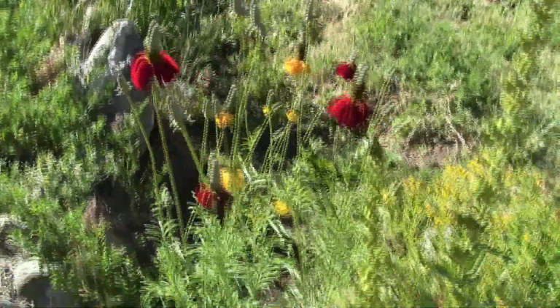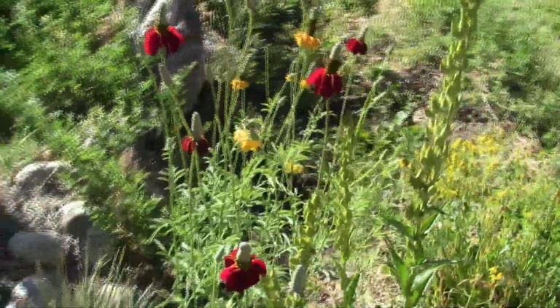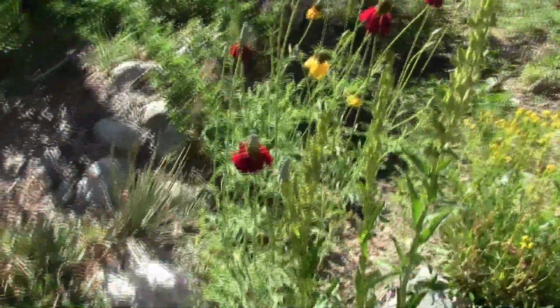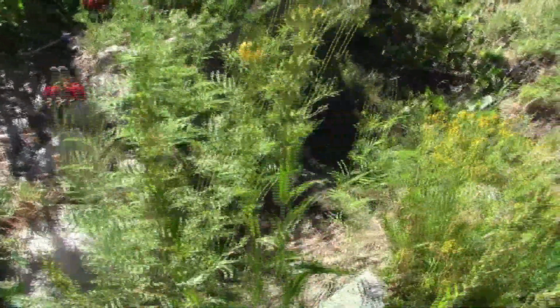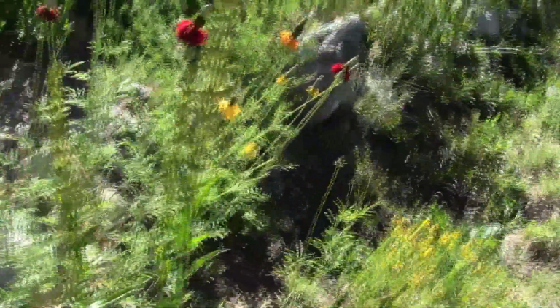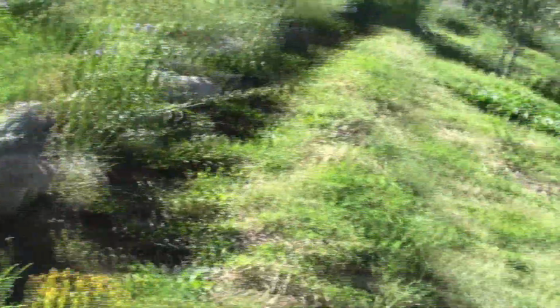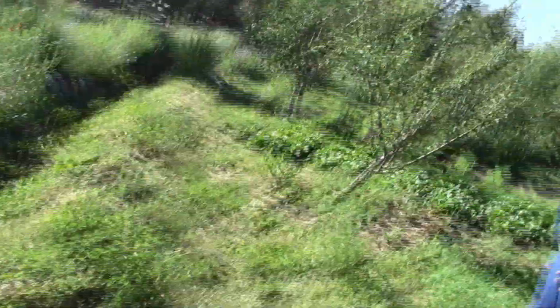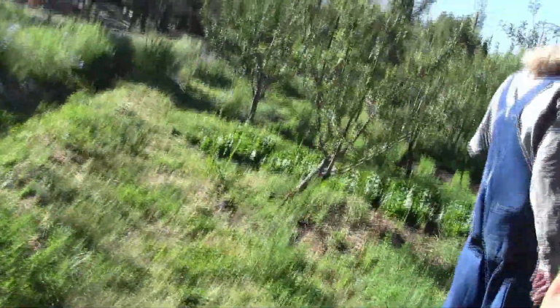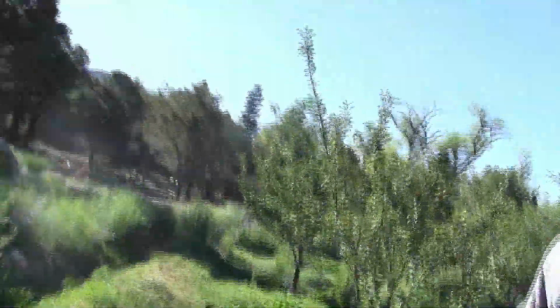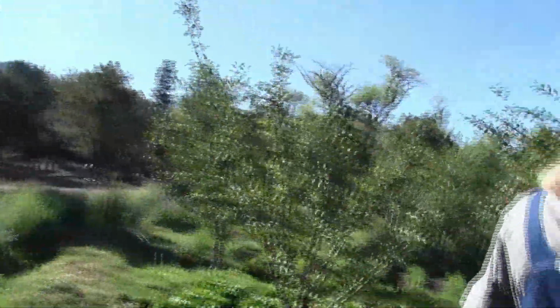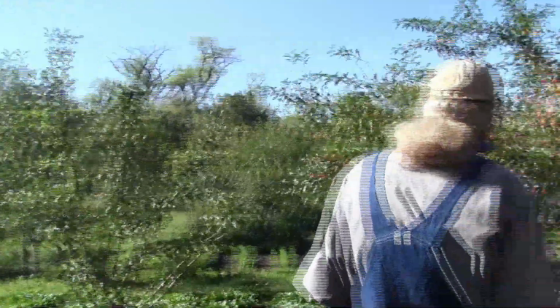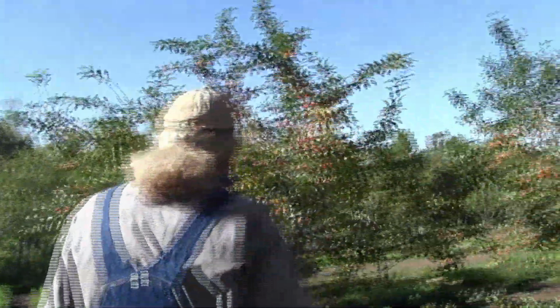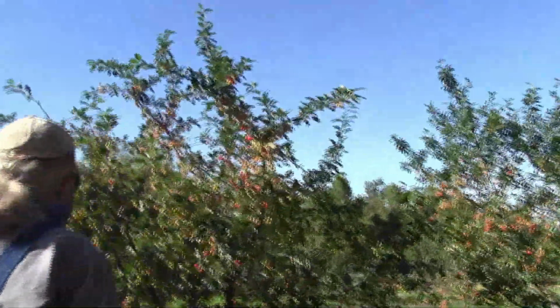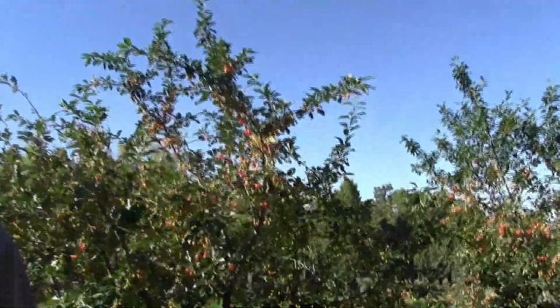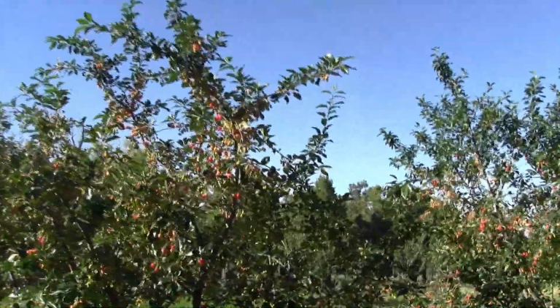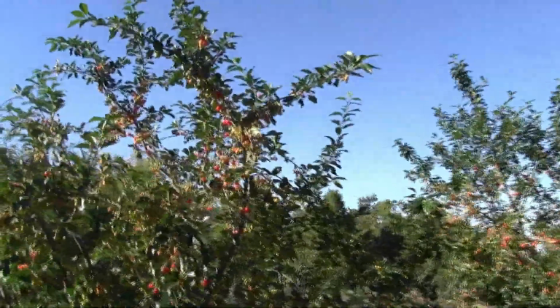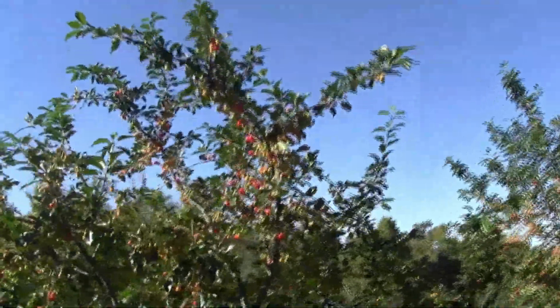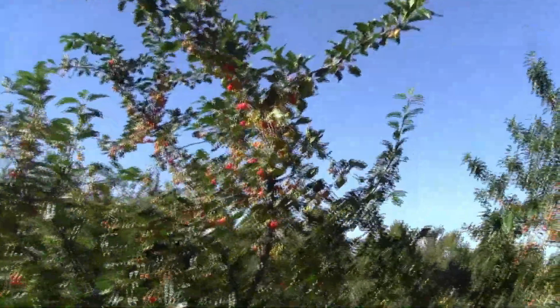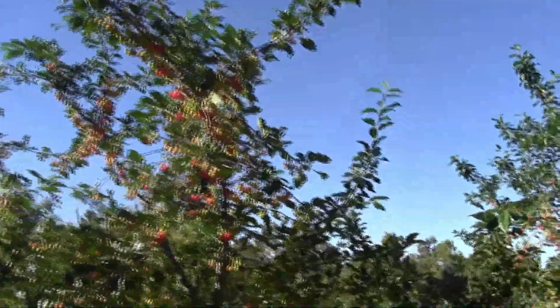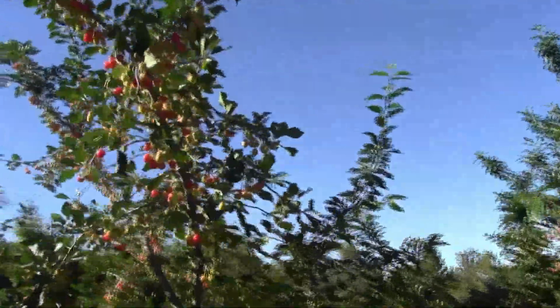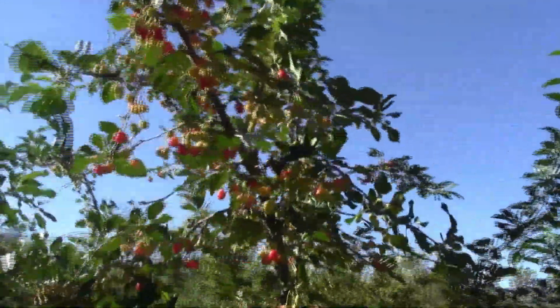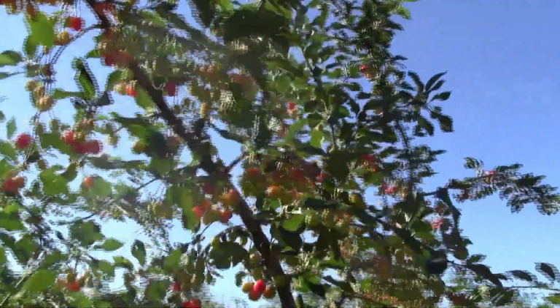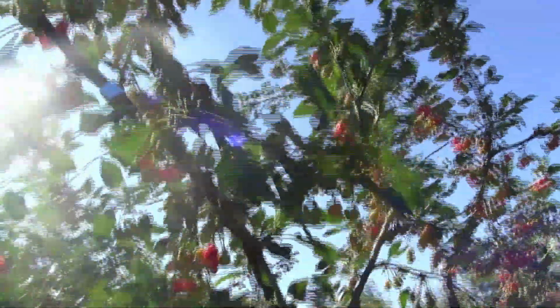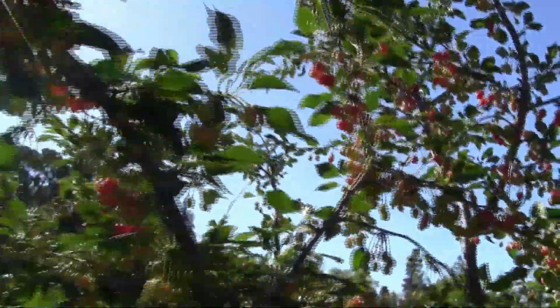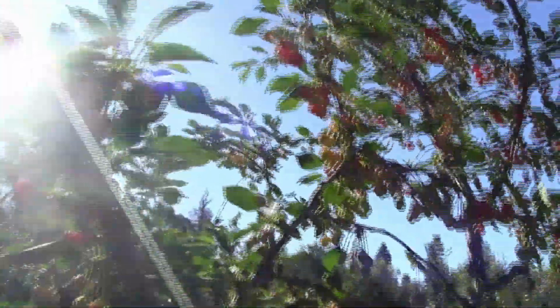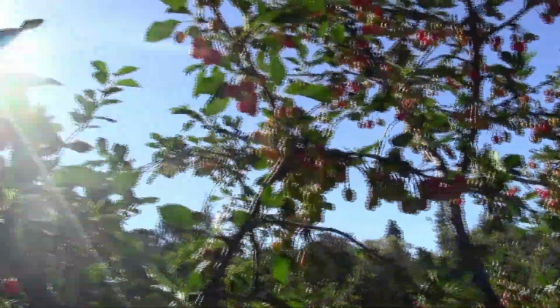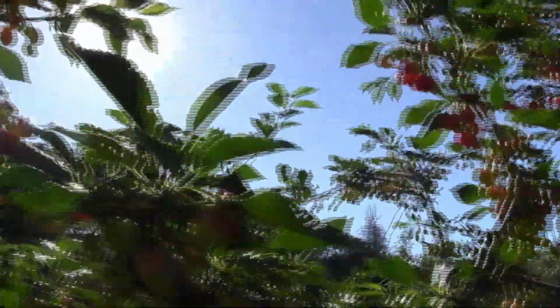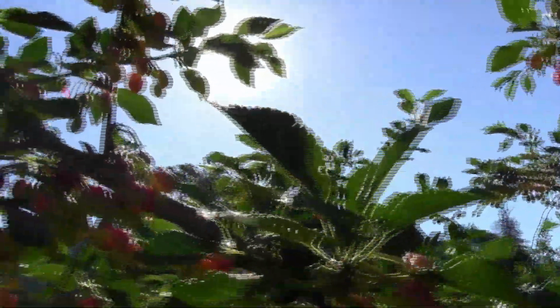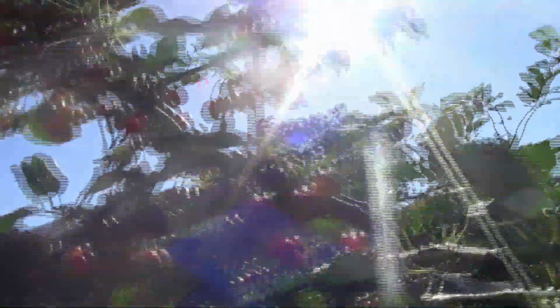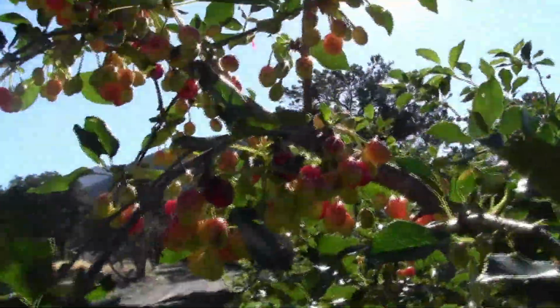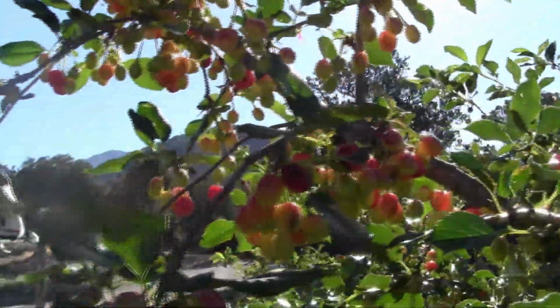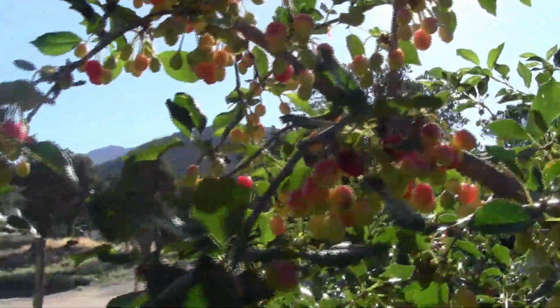These are Indian paintbrush. These are pie cherries — we'll be harvesting some more of these today. They are loaded.